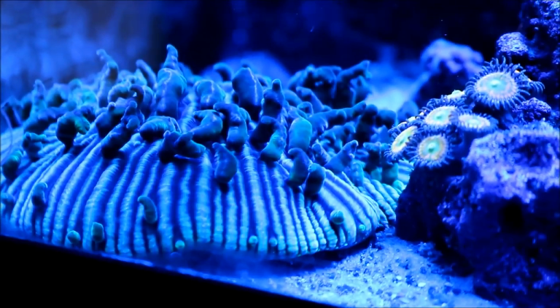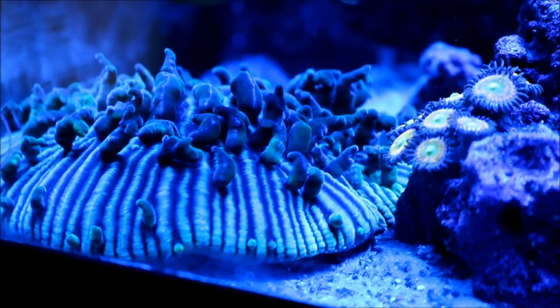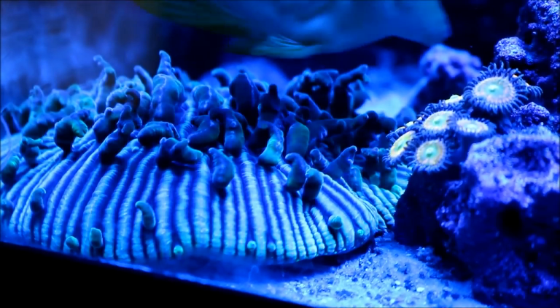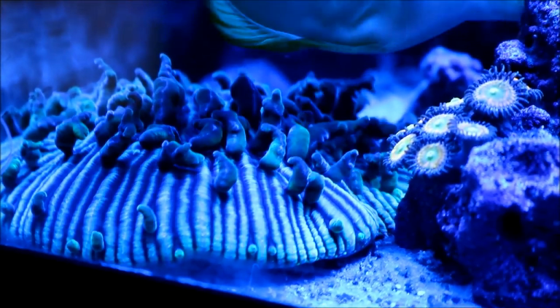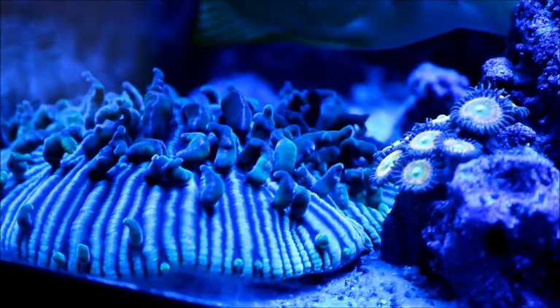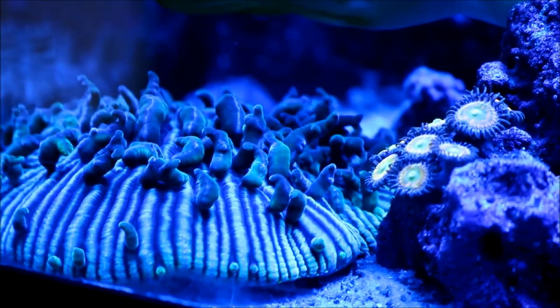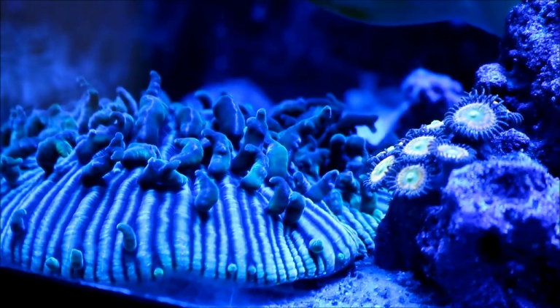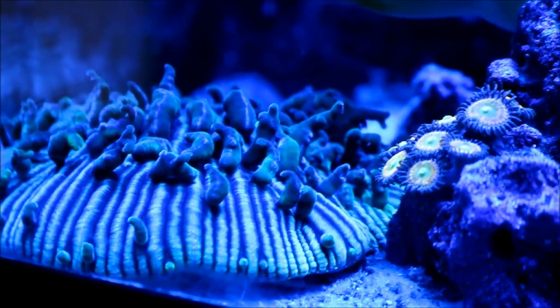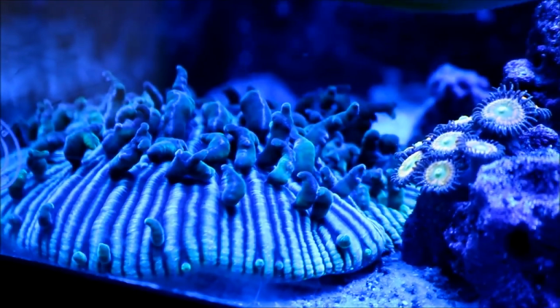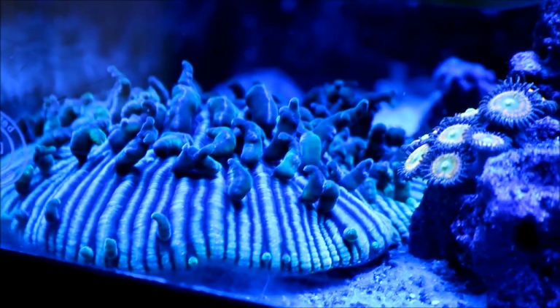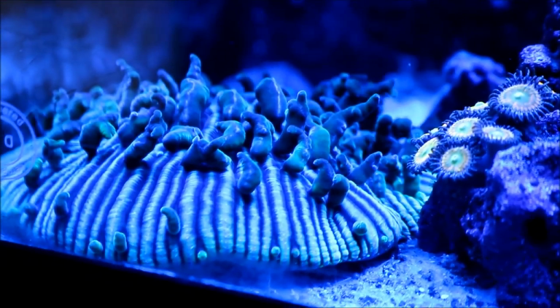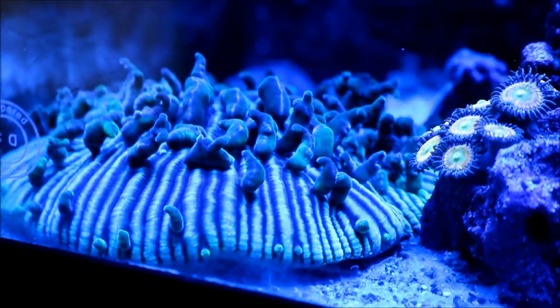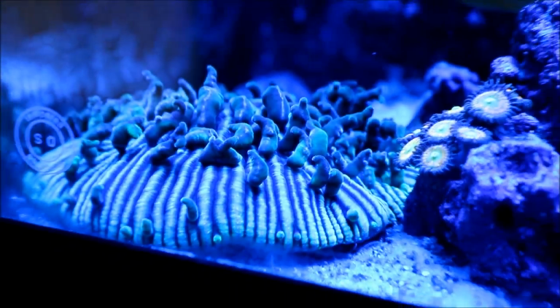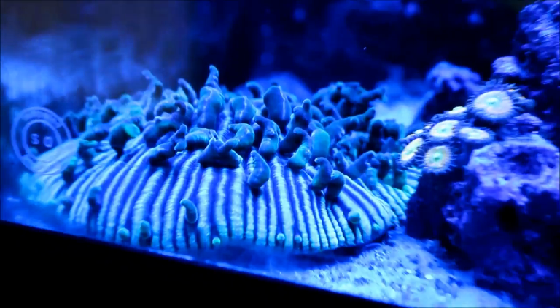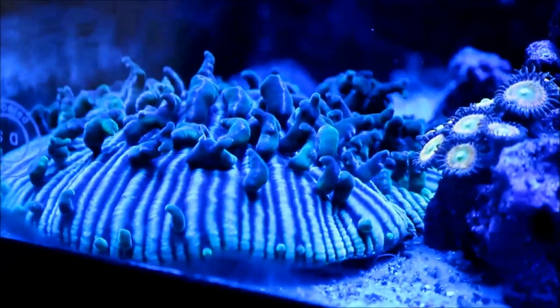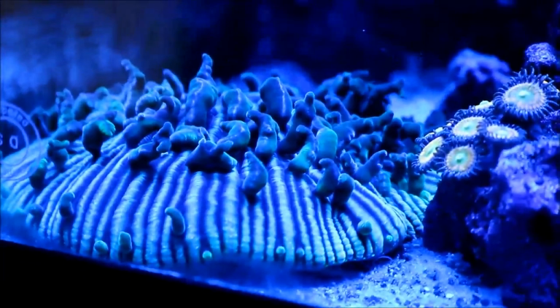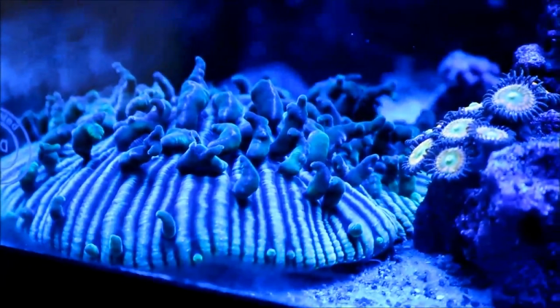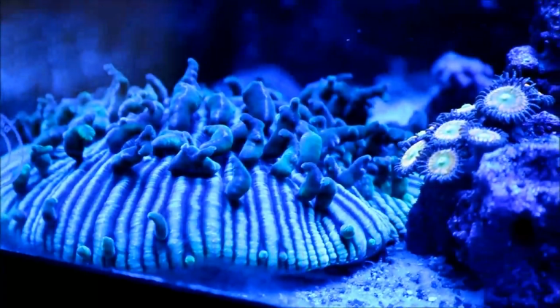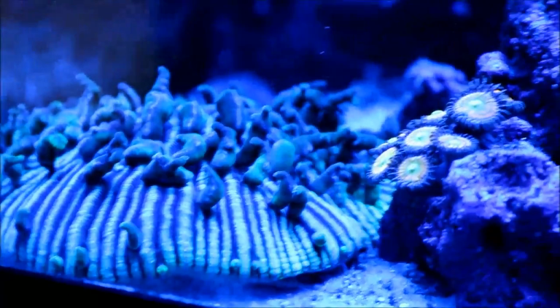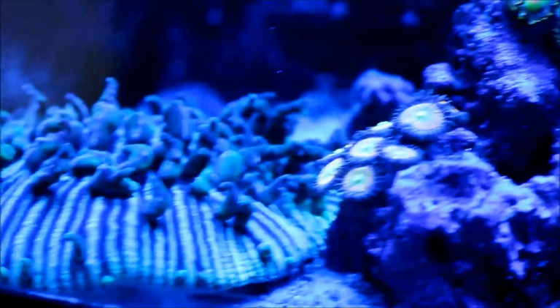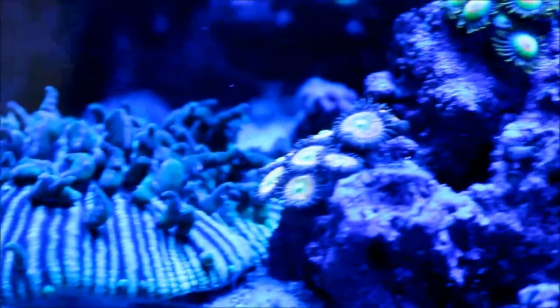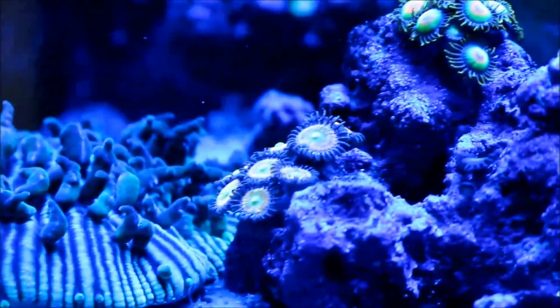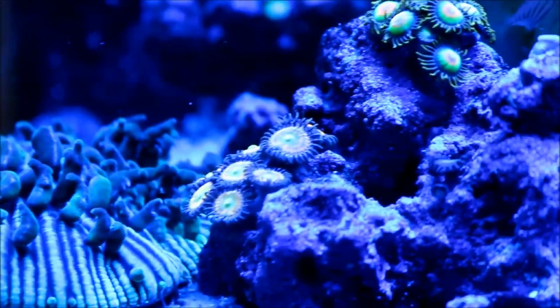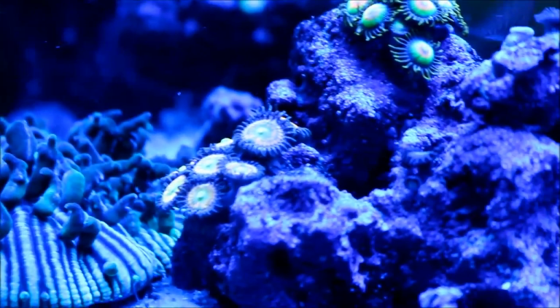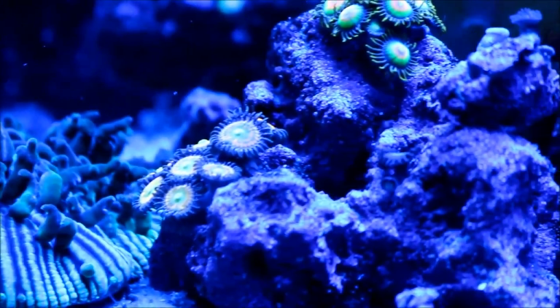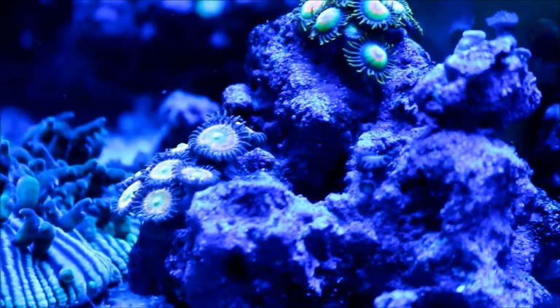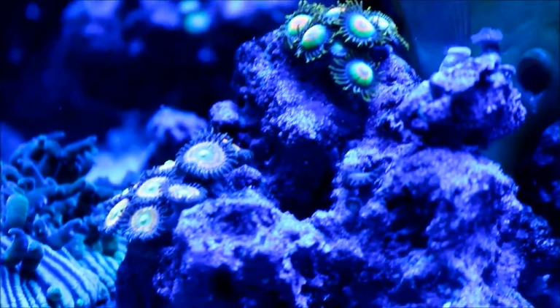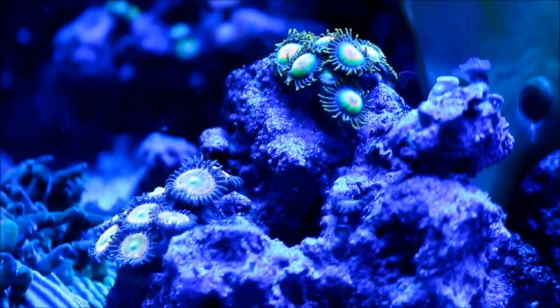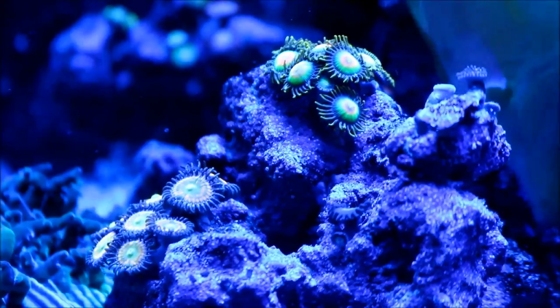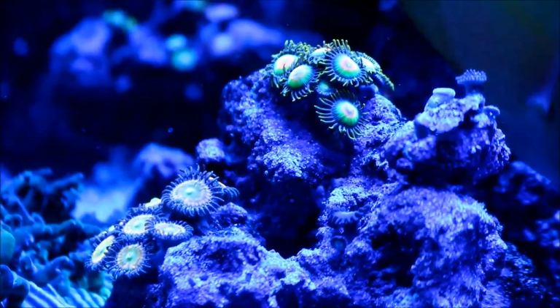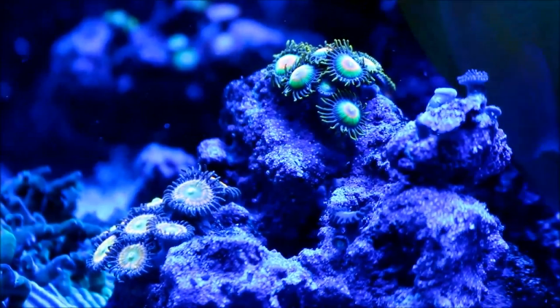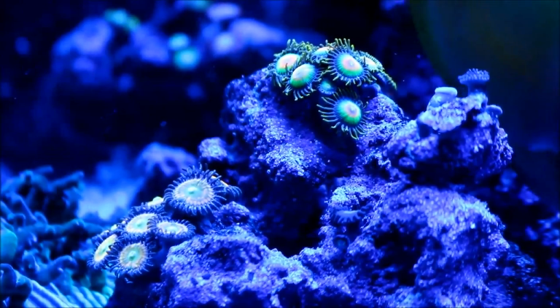On this week's update I want to go through the tank and show you a few things with the new camera. Unfortunately right now I don't have a filter for it so the lighting is going to be a lot of blues in it.